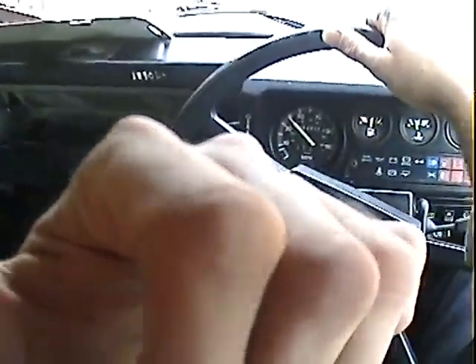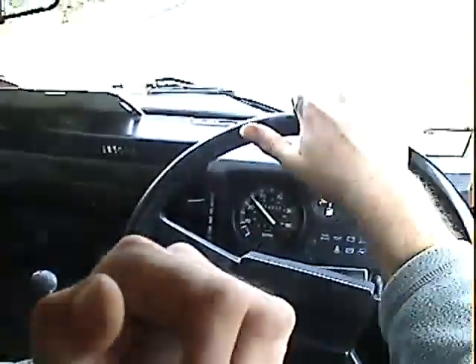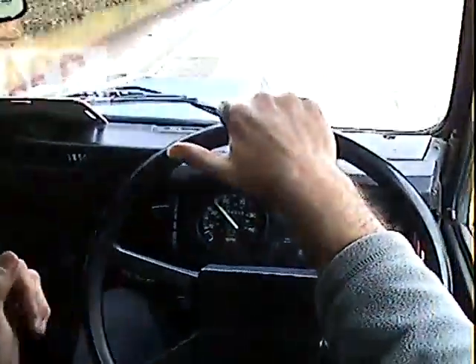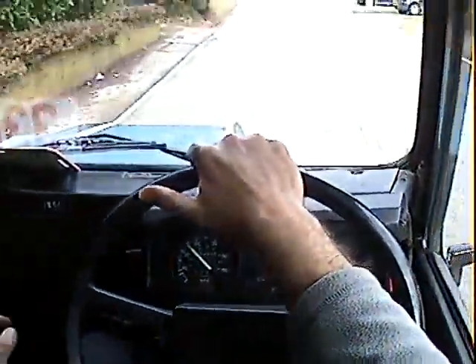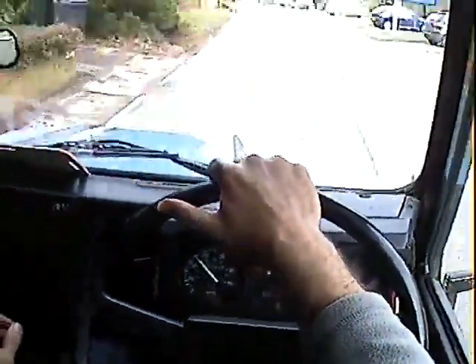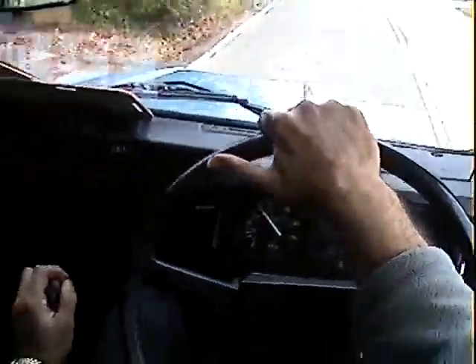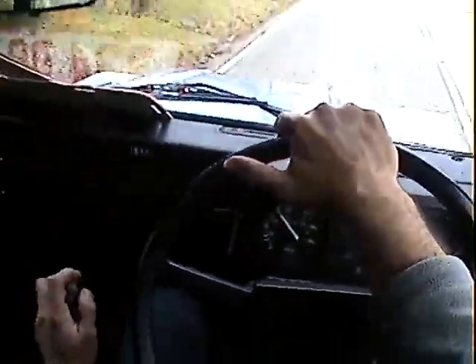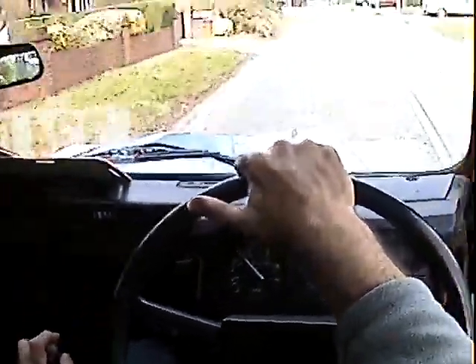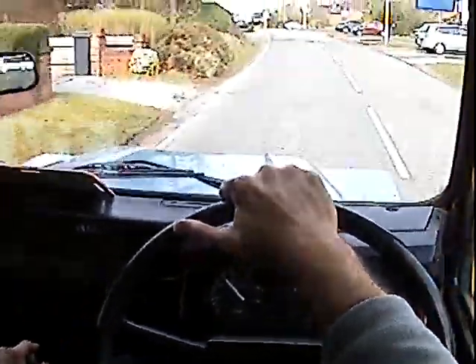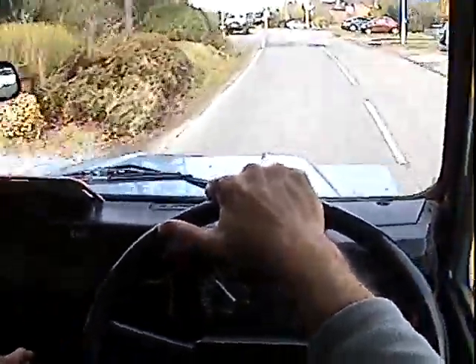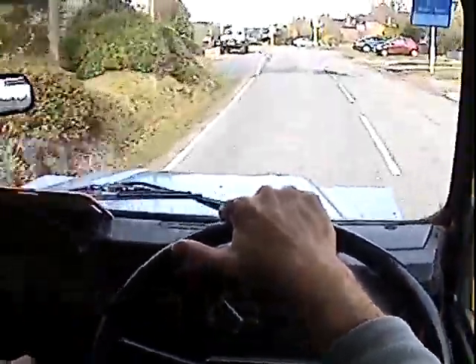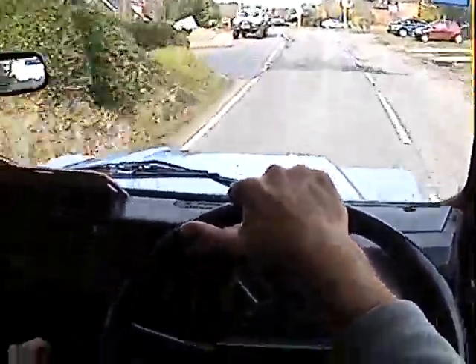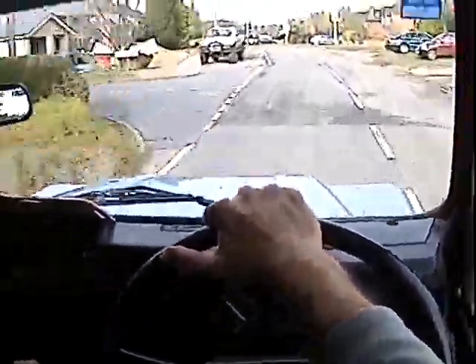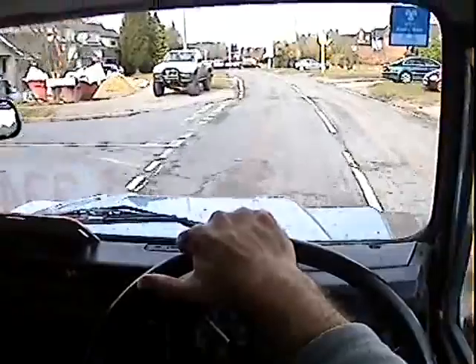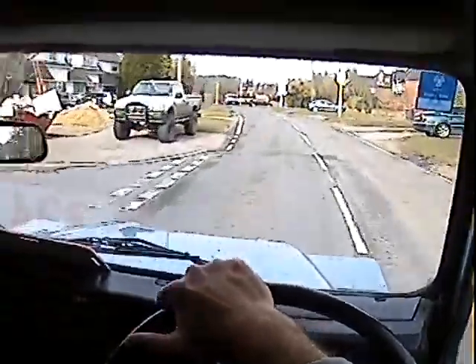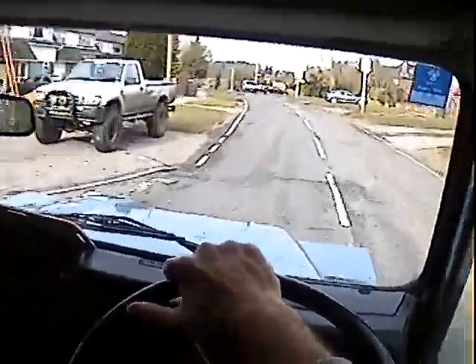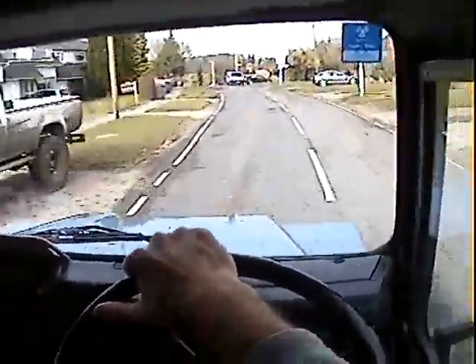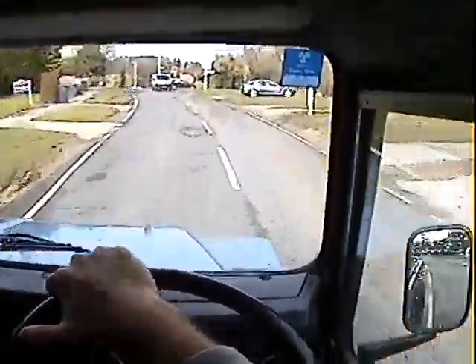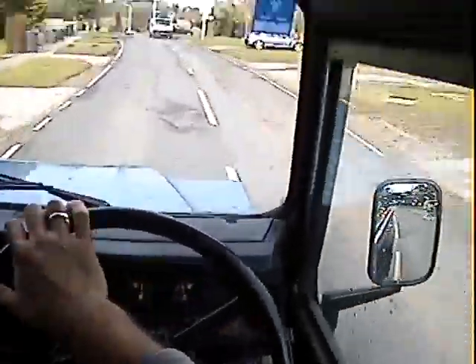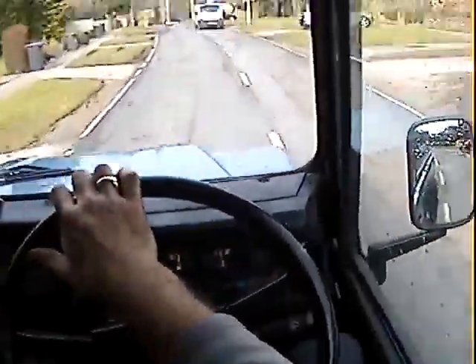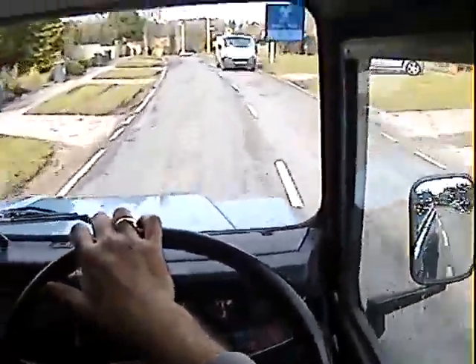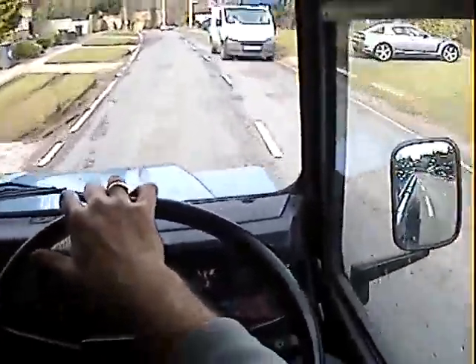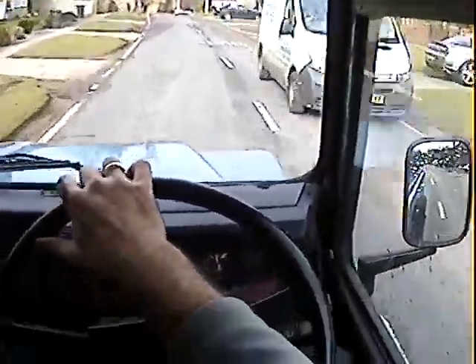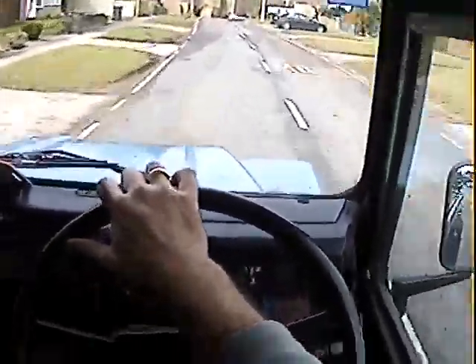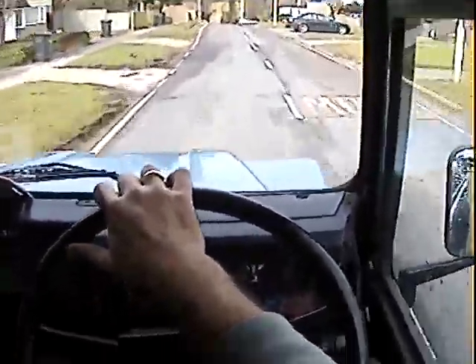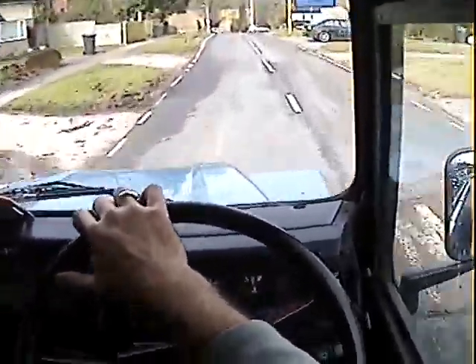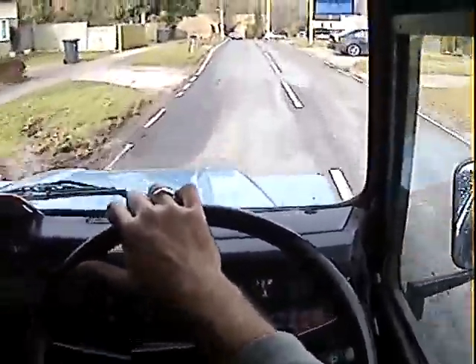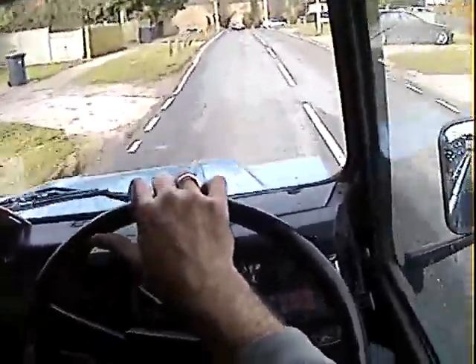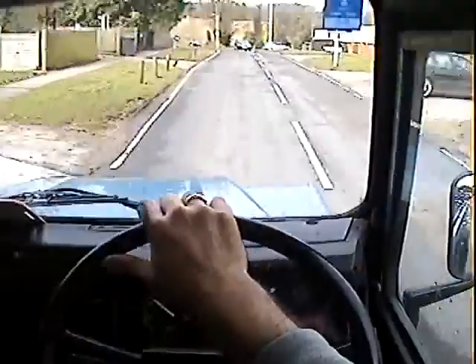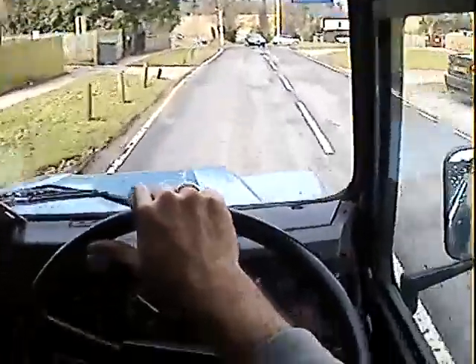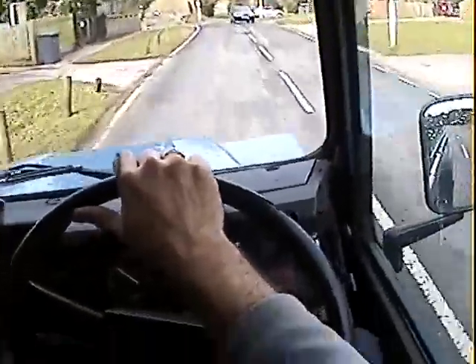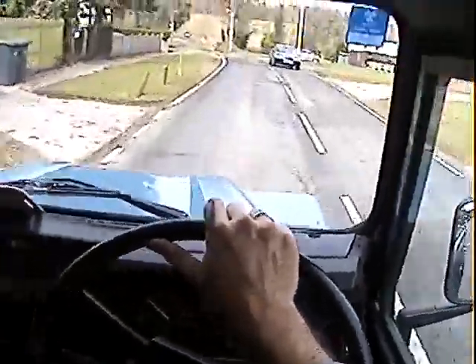As with every other Land Rover like this, there's no frills really inside — no electric windows or central locking or anything like that. So less to go wrong.